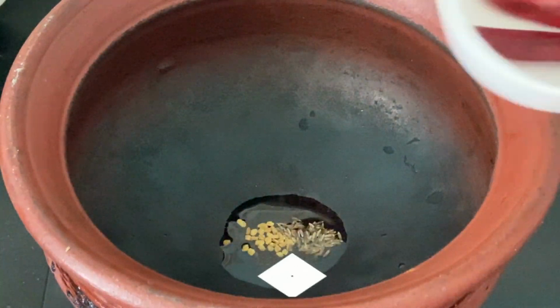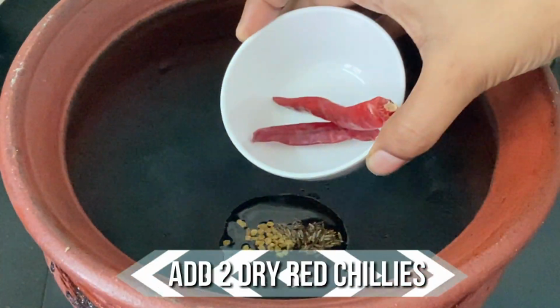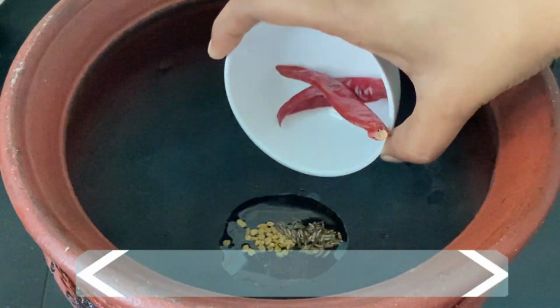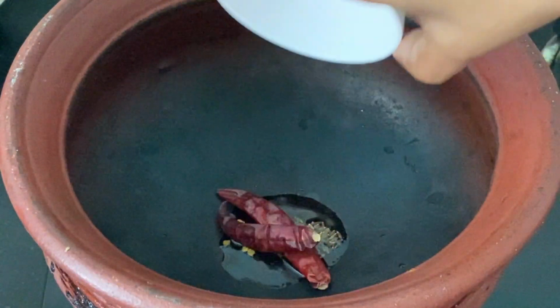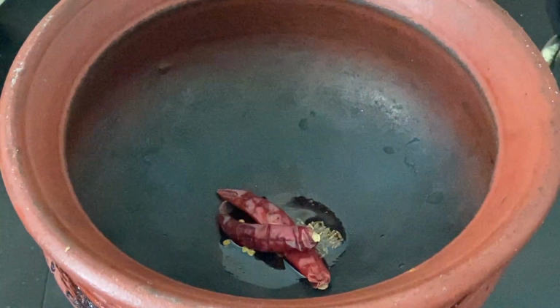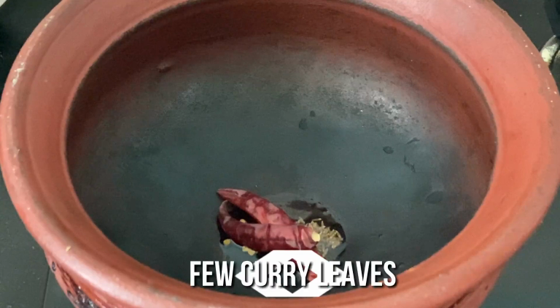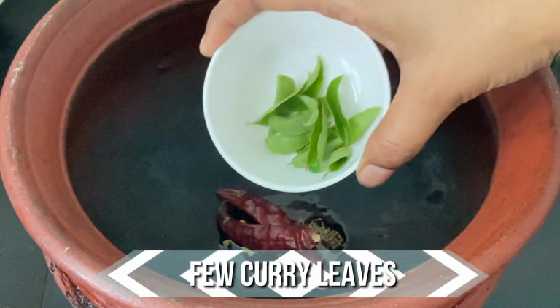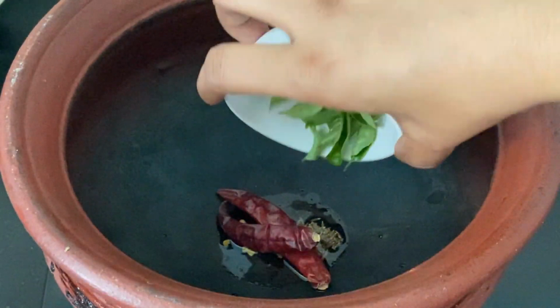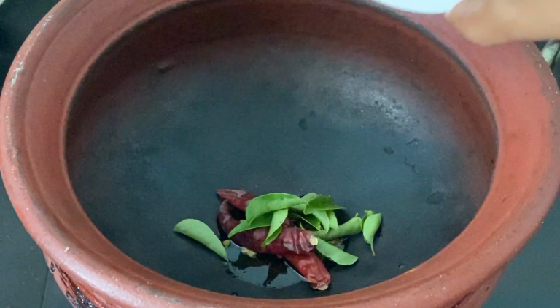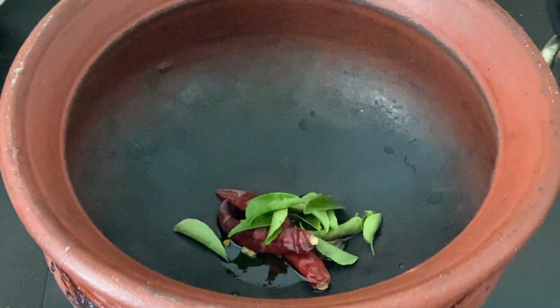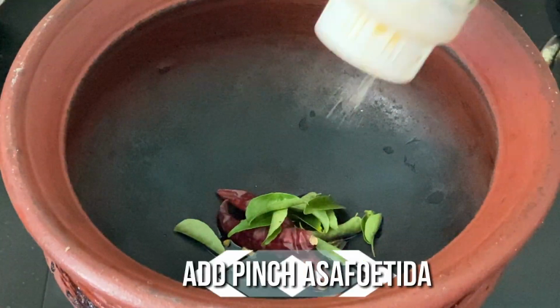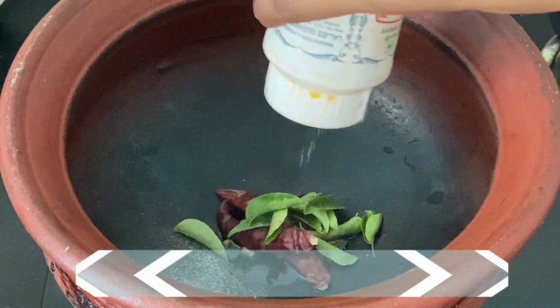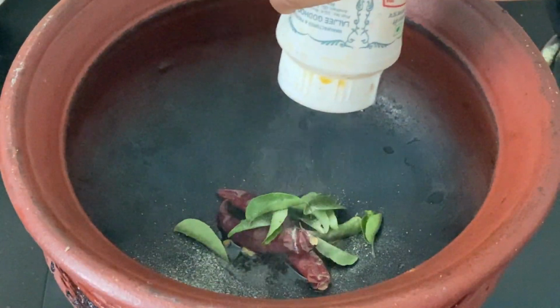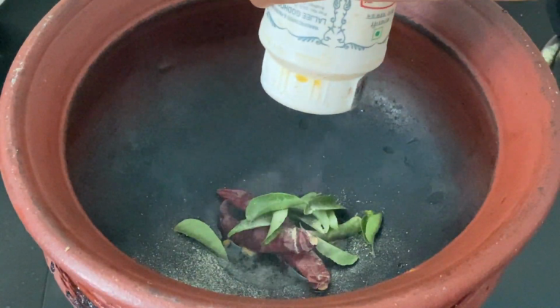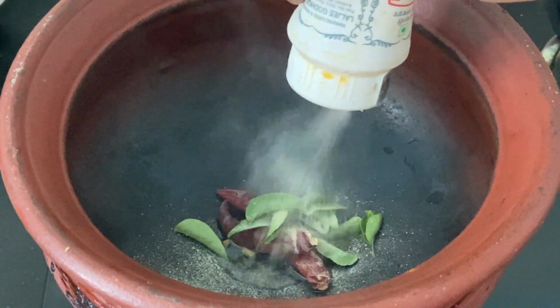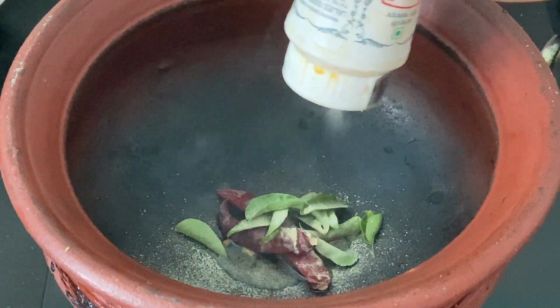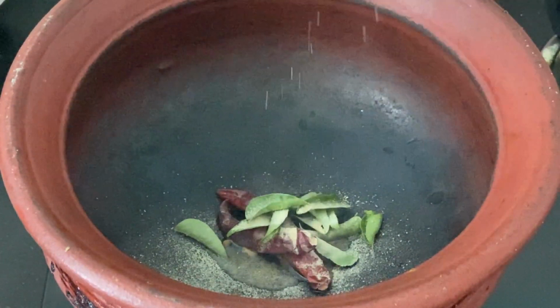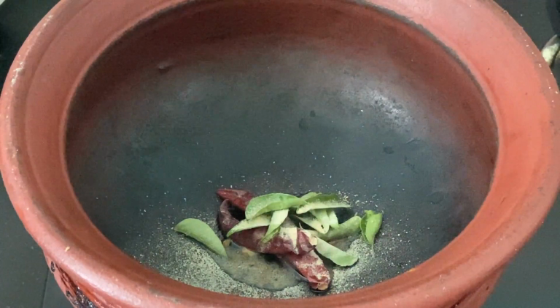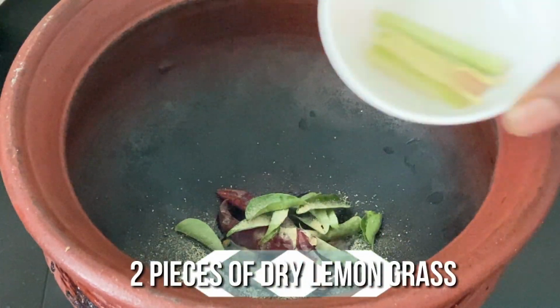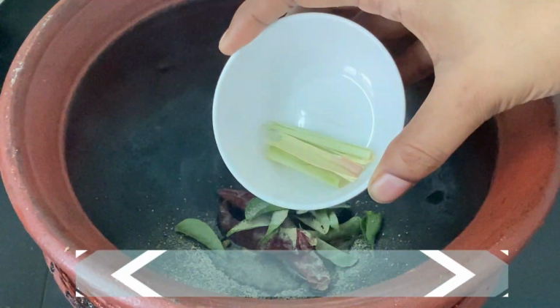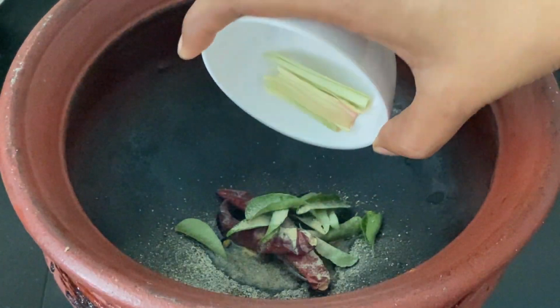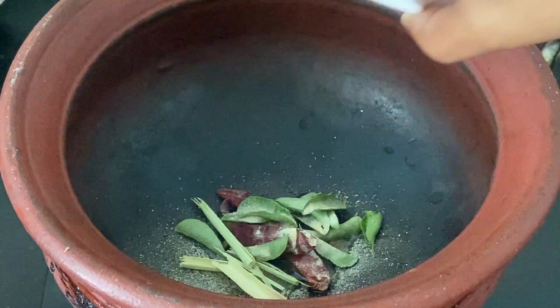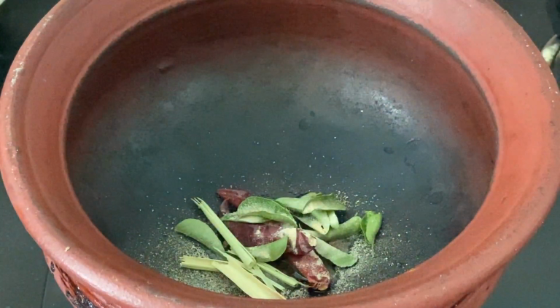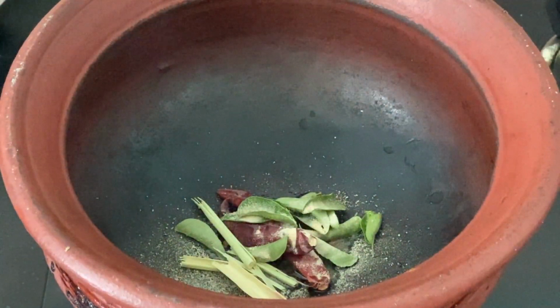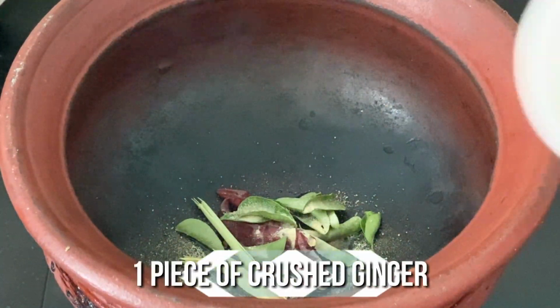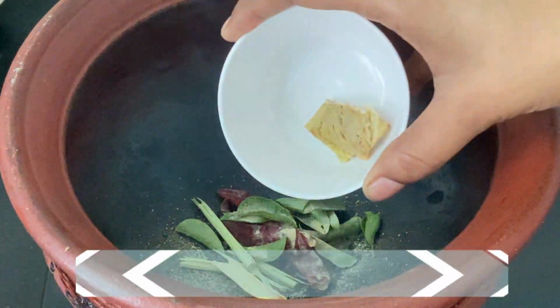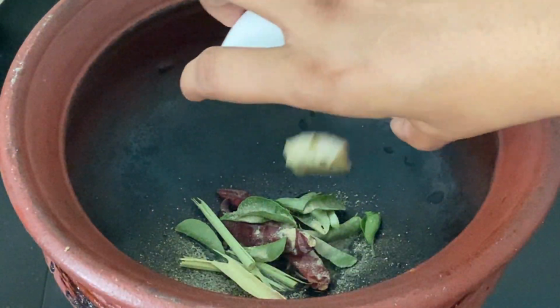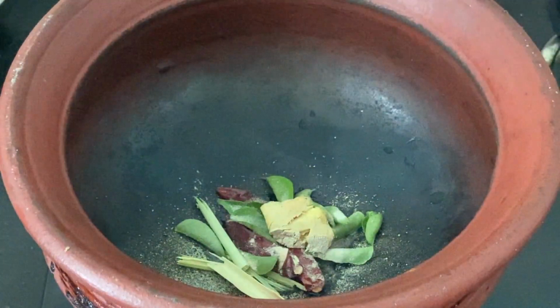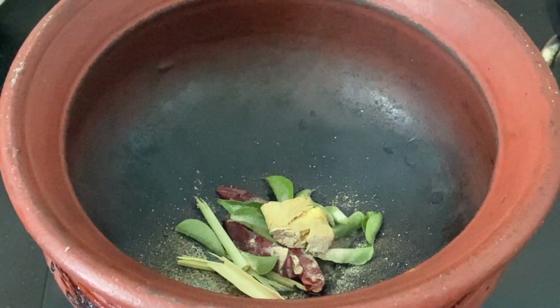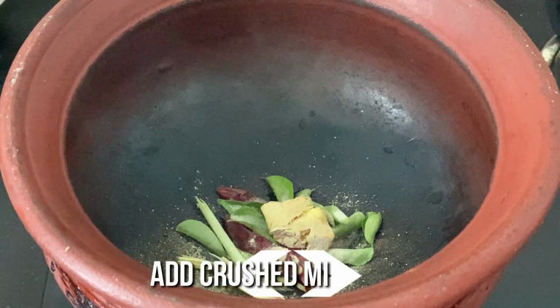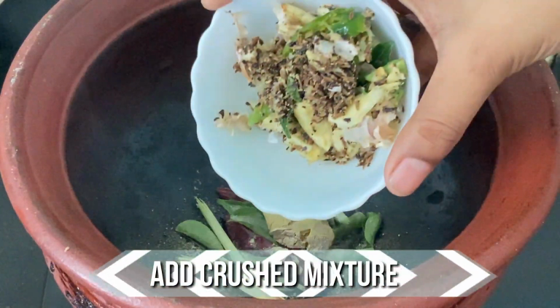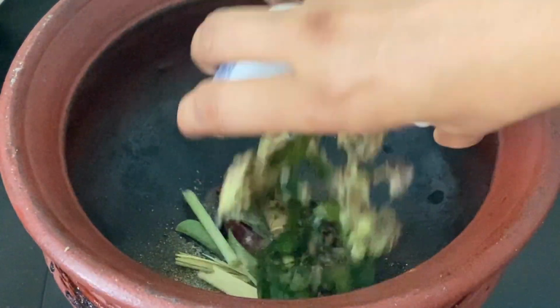Add 2 dried red chillies, few curry leaves, a pinch of asafoetida, 2 pieces of dry lemongrass, and one piece of crushed ginger. Then add the crushed ingredients prepared earlier.